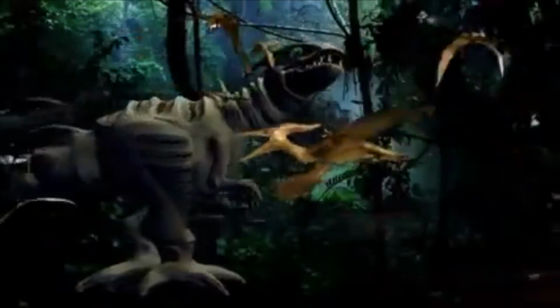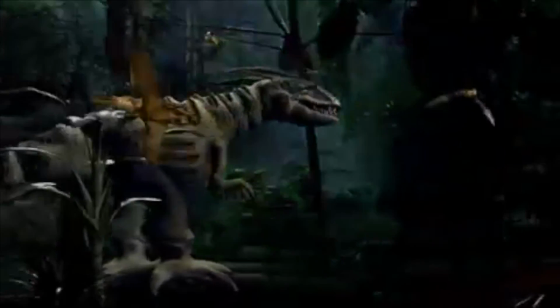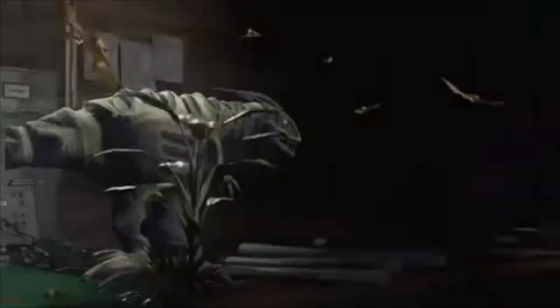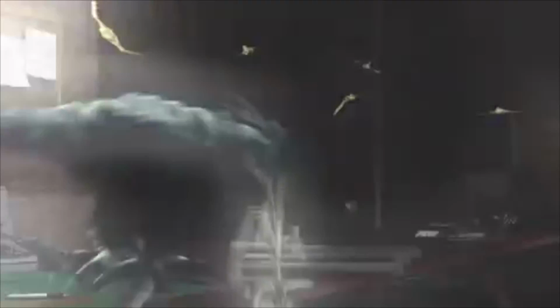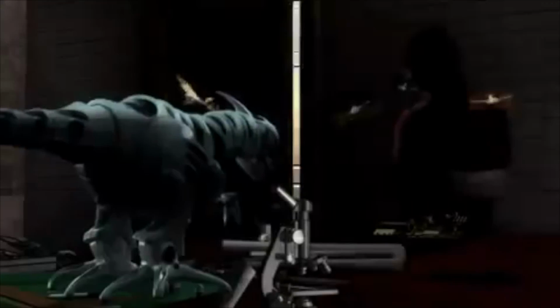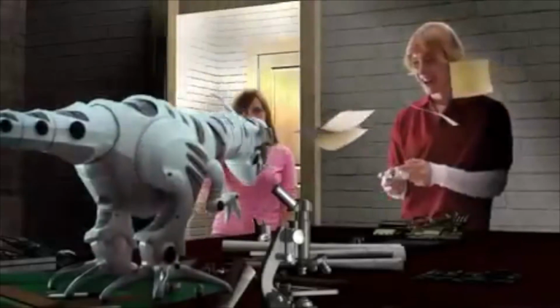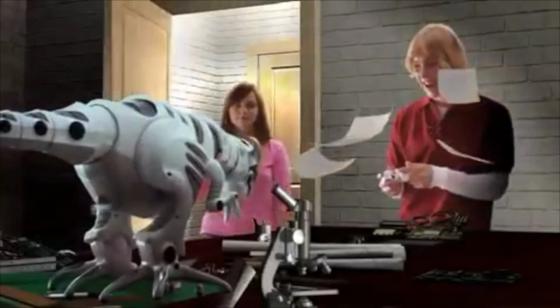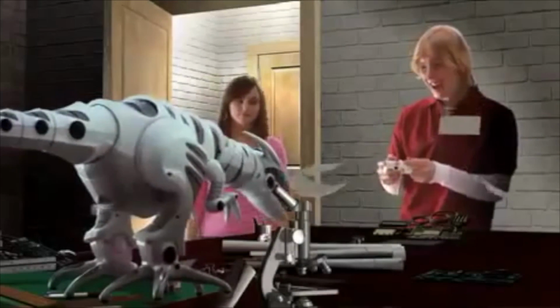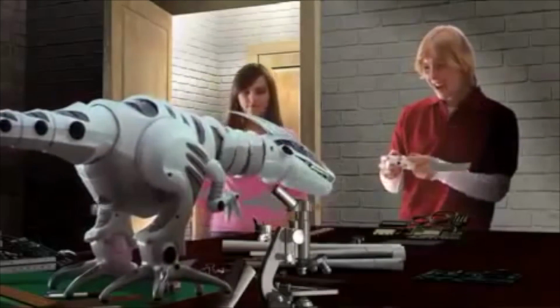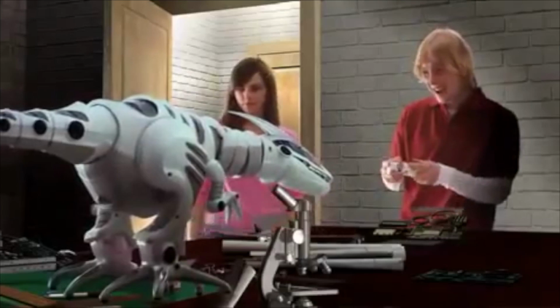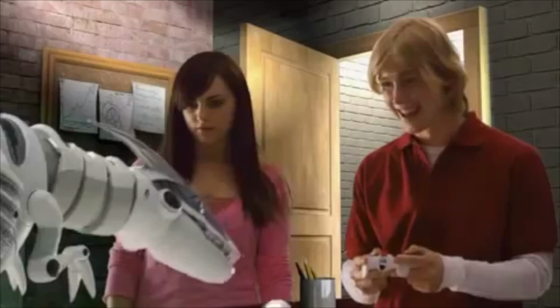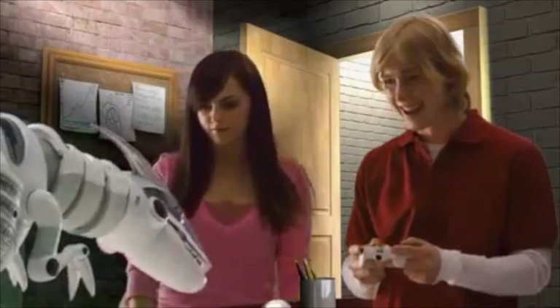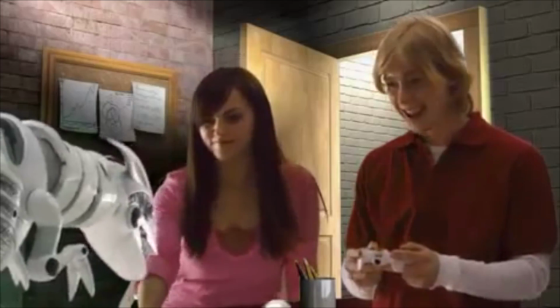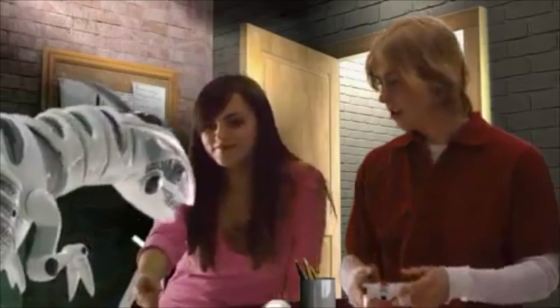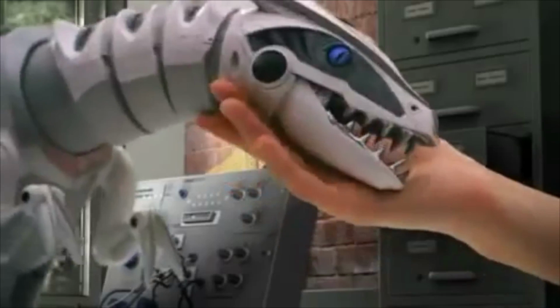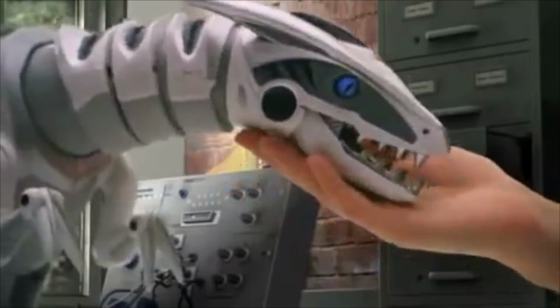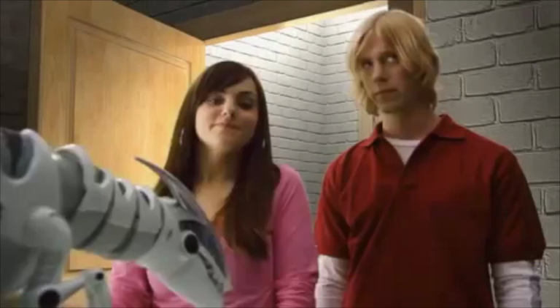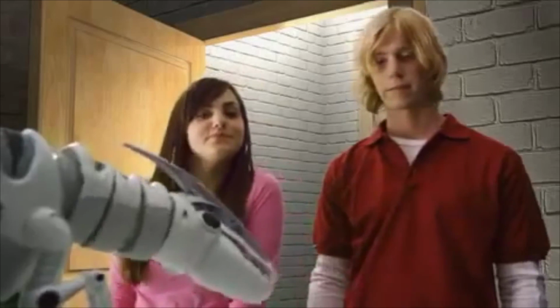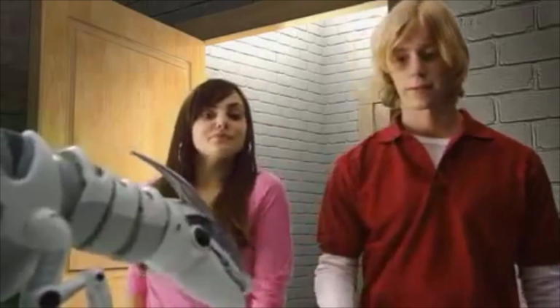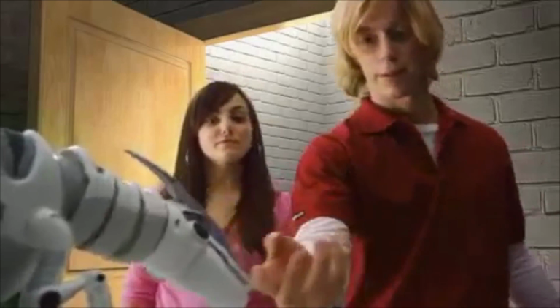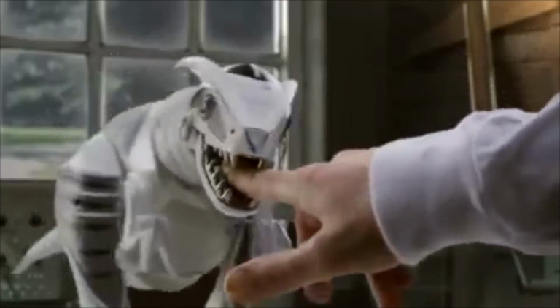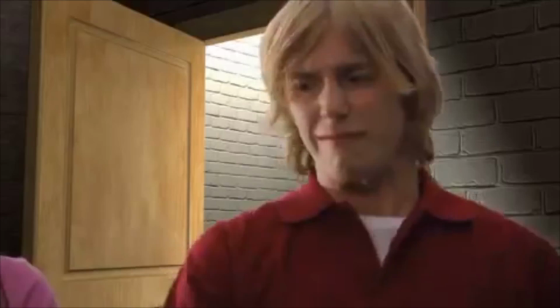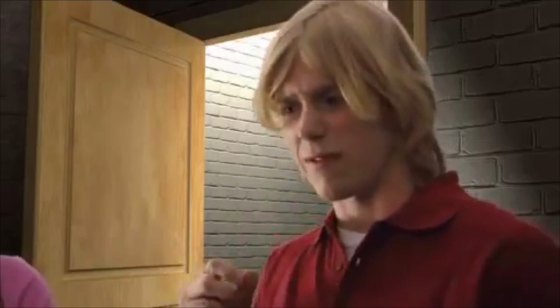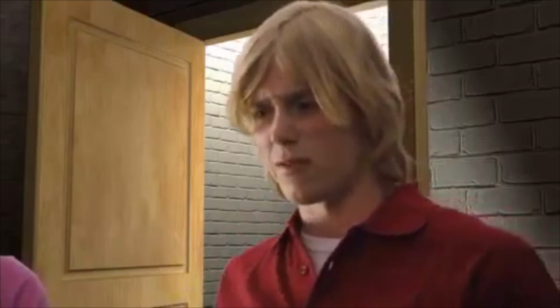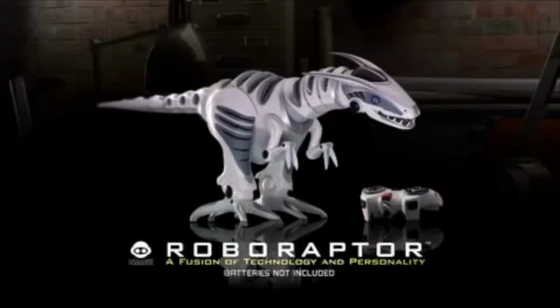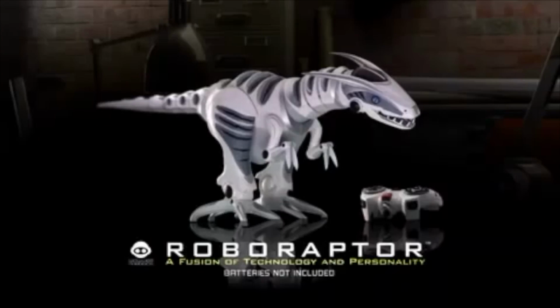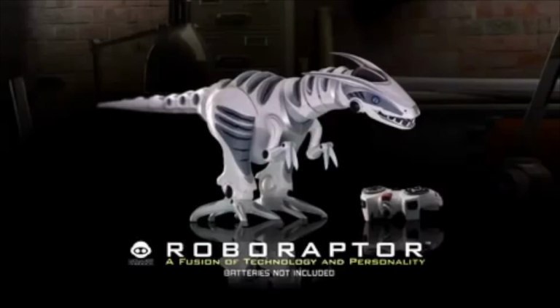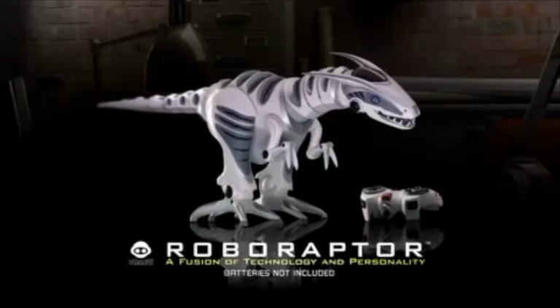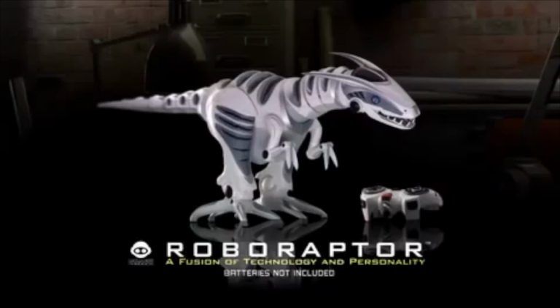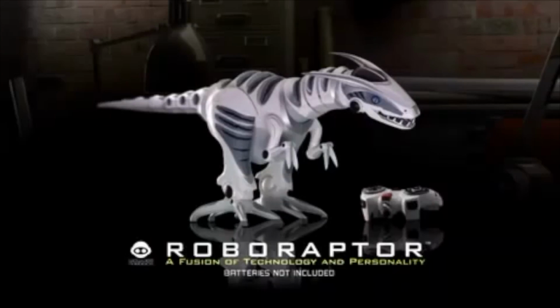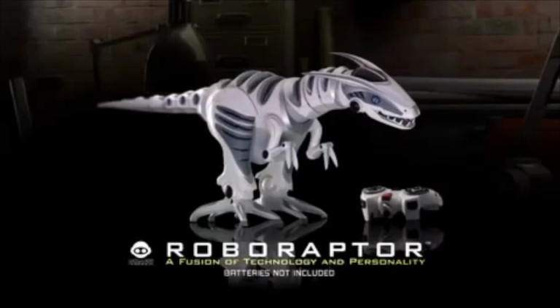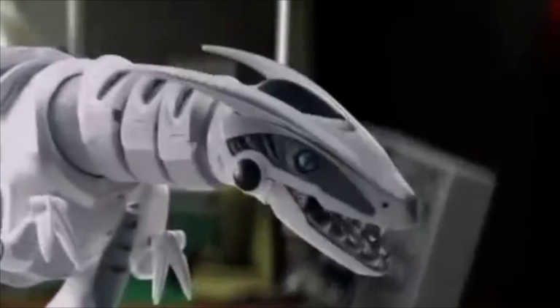Take control of RoboRaptor with a multifunction remote, or let him roam free. Sensory awareness lets him feel and react with his environment. Friend or predator, you decide. RoboRaptor, a fusion of technology and personality. Batteries not included from Wowee.